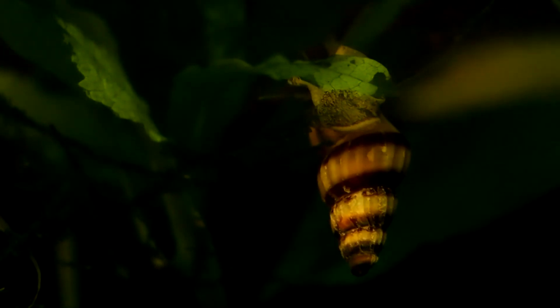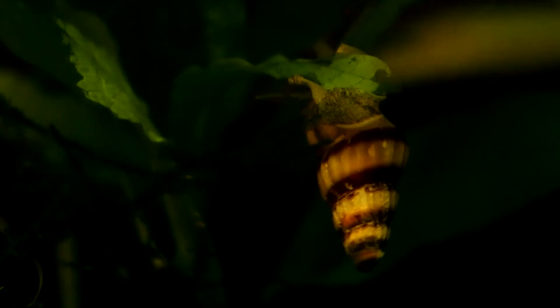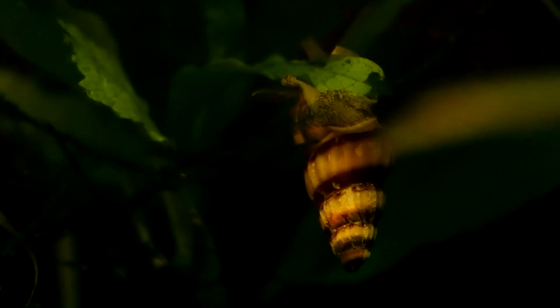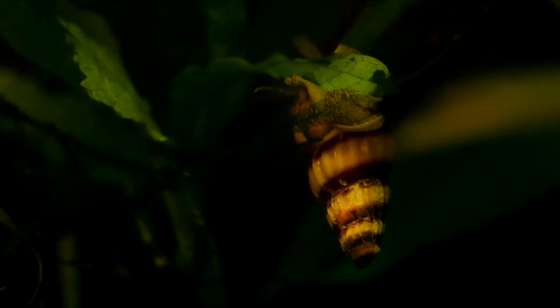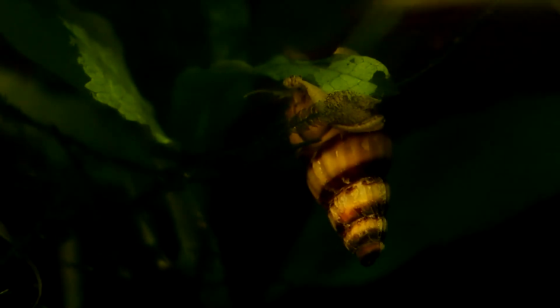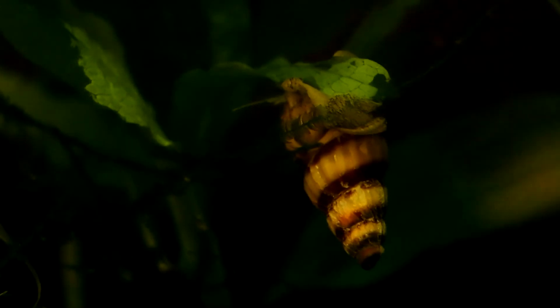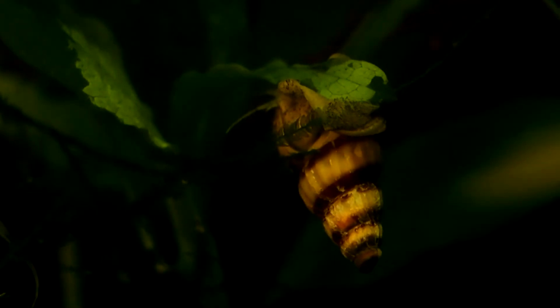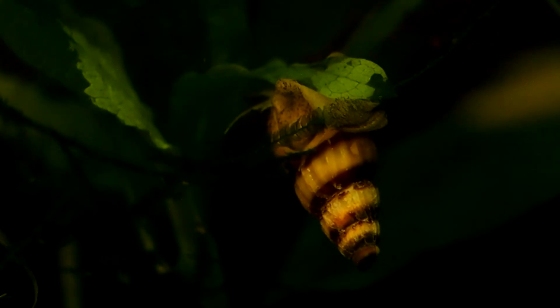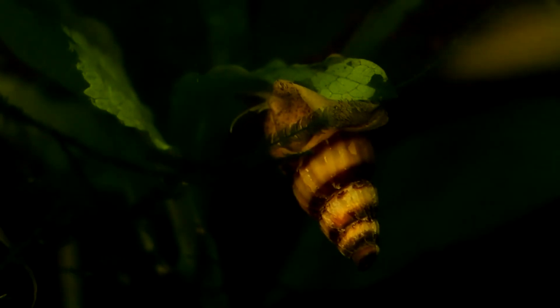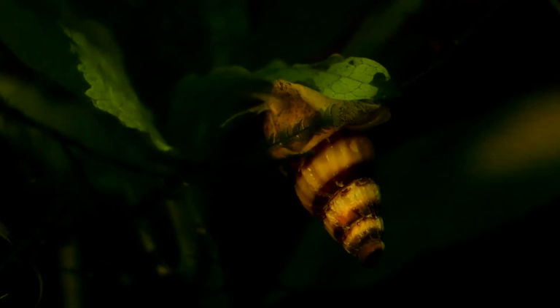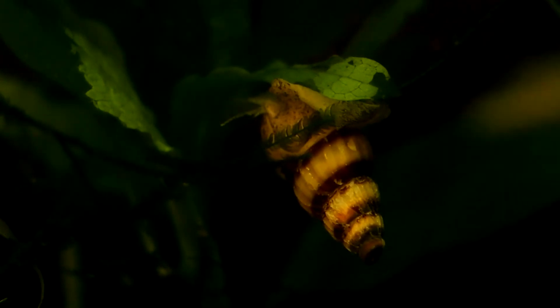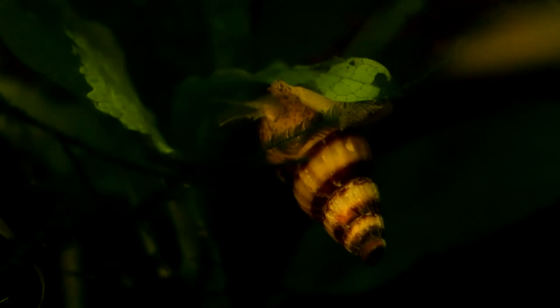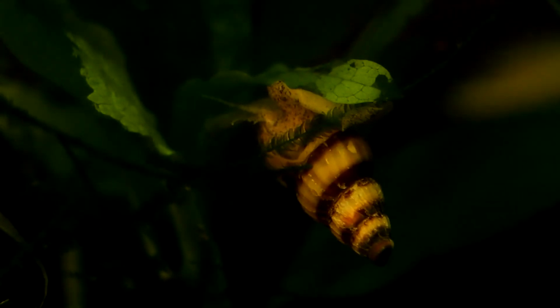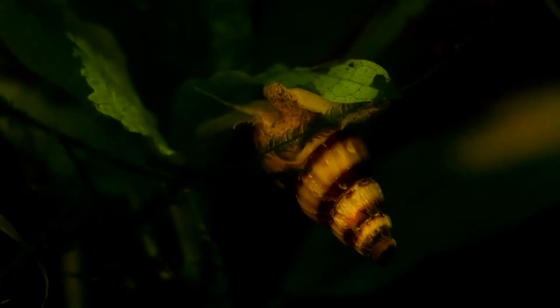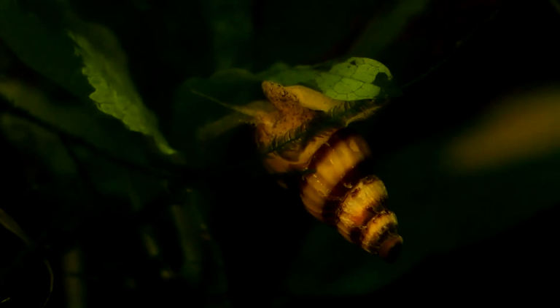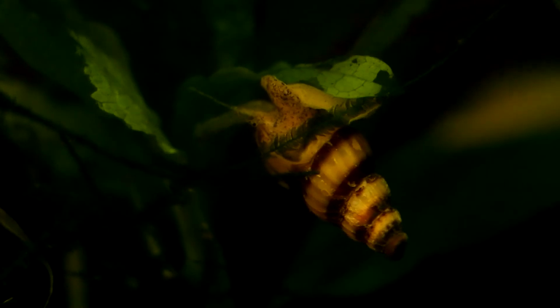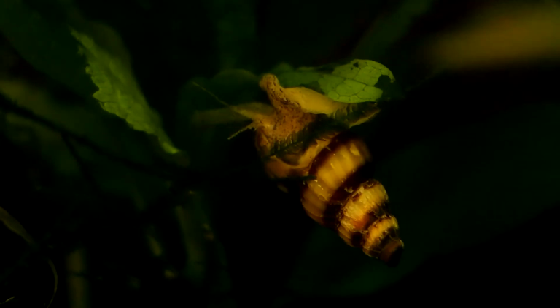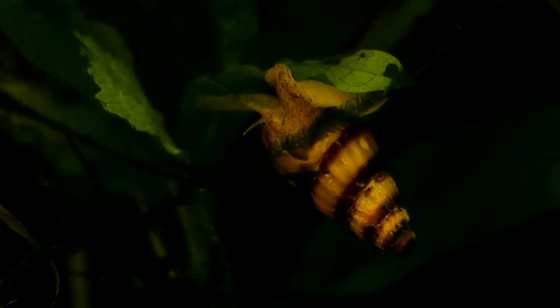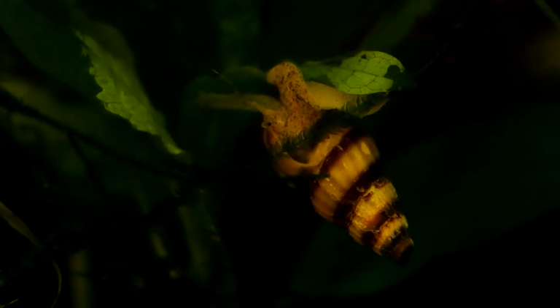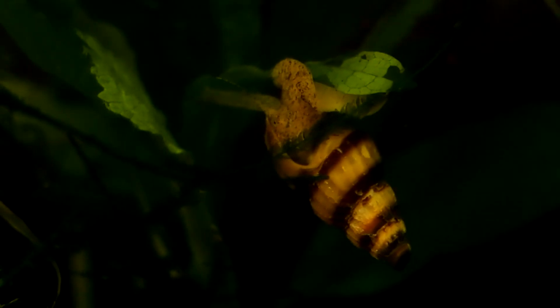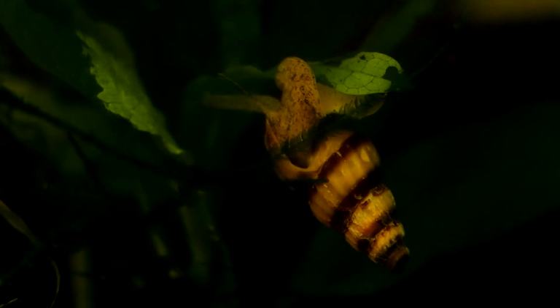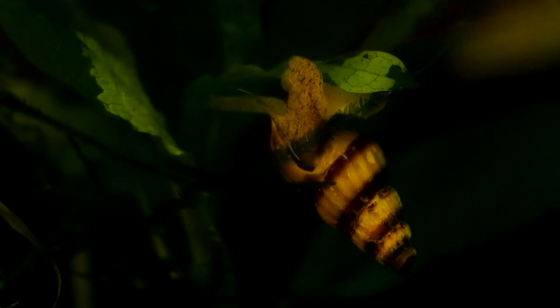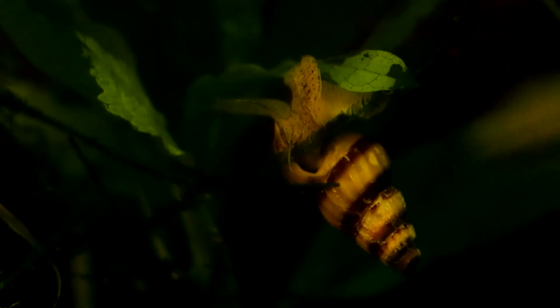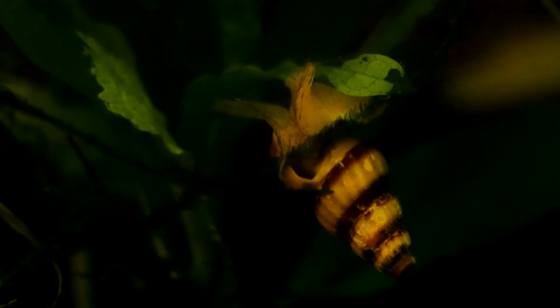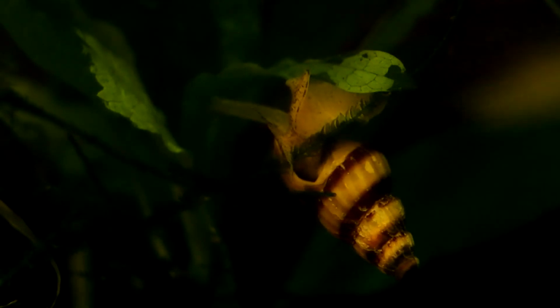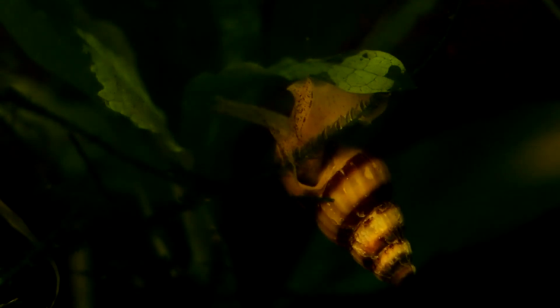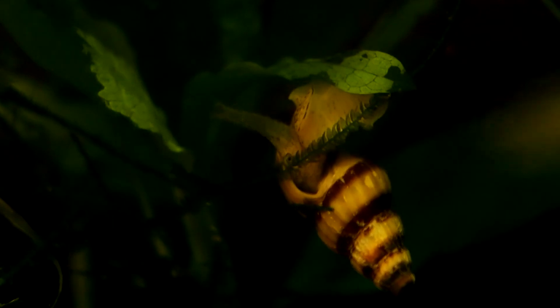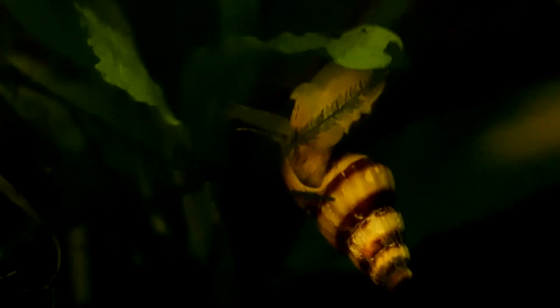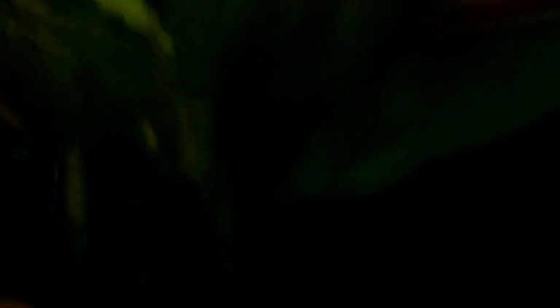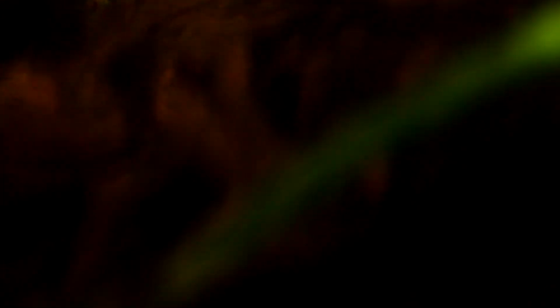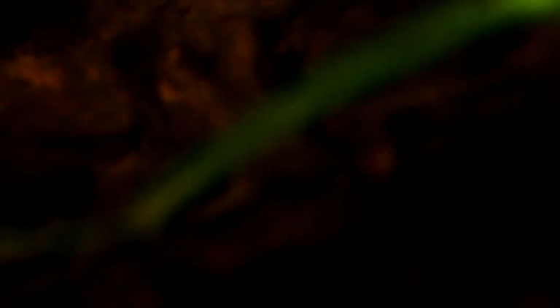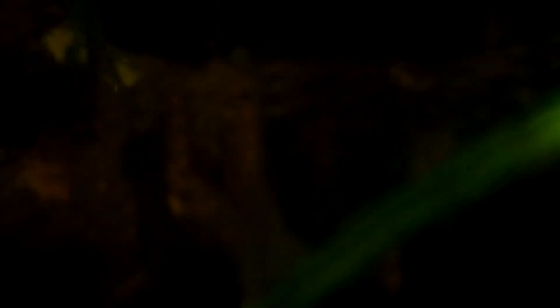Most of the time, you probably won't even notice these little guys are there, but even as a beginner into this hobby, I feel these snails still make a great addition to almost any tank, and even if you are like me and don't care about most snails, these ones might just deserve that second look.